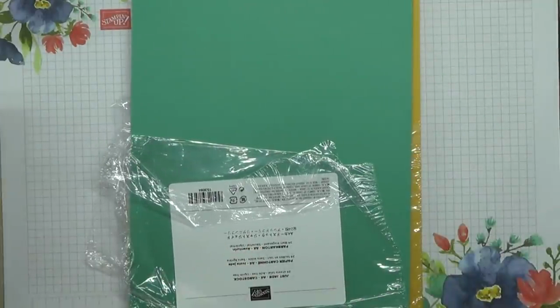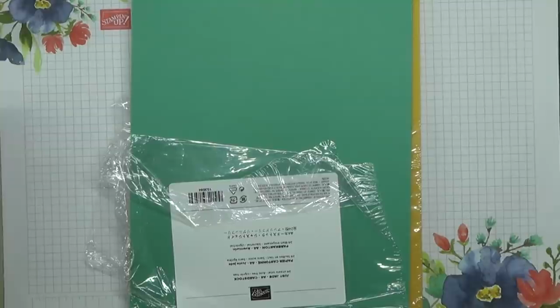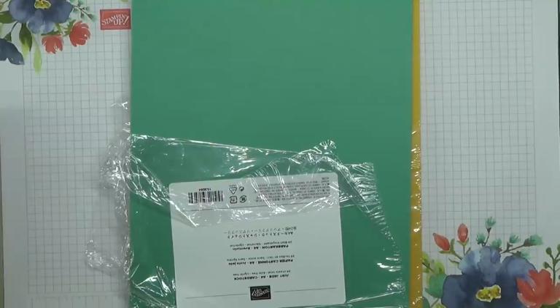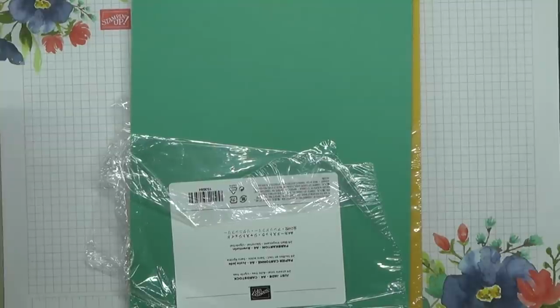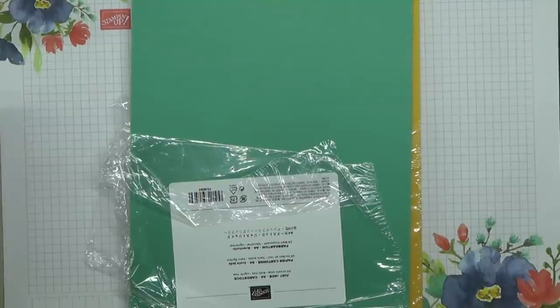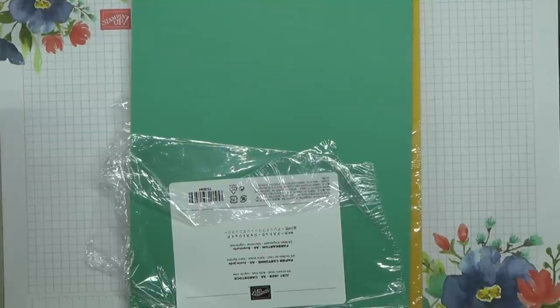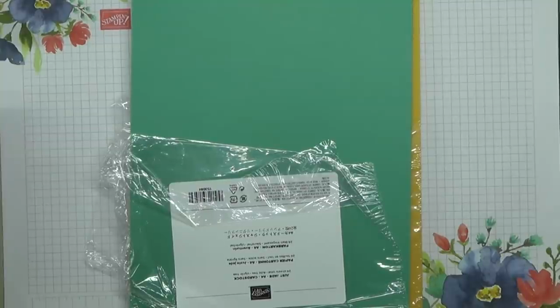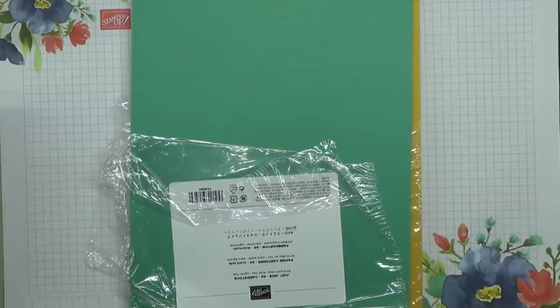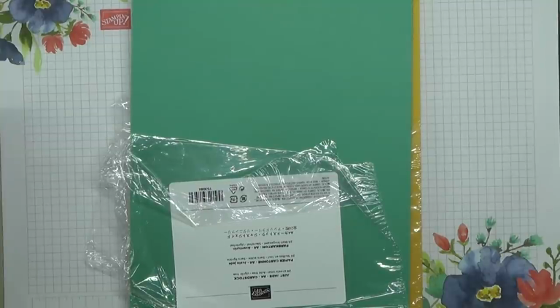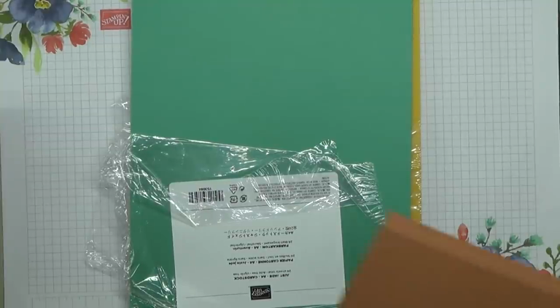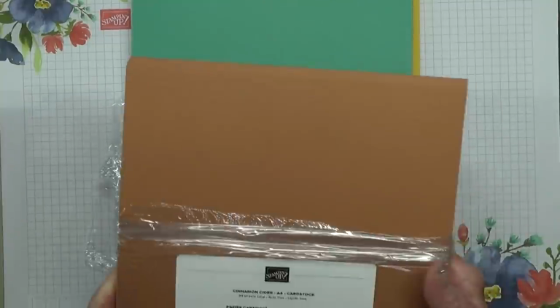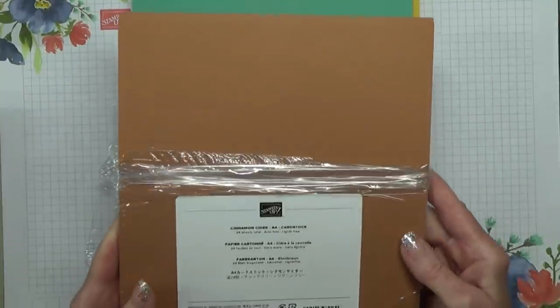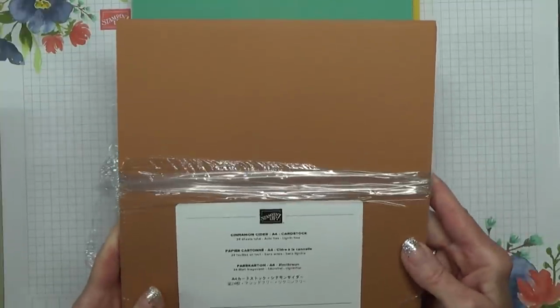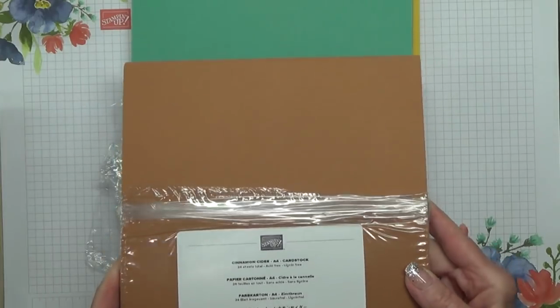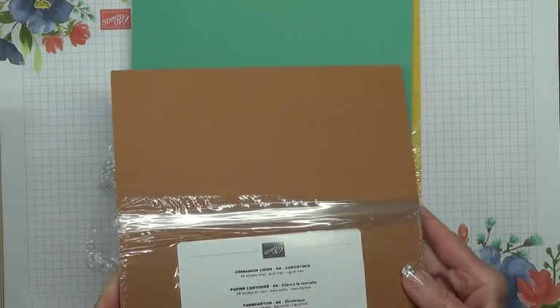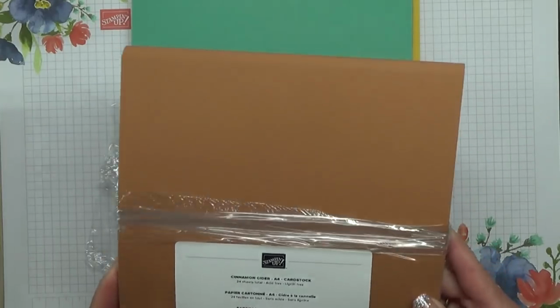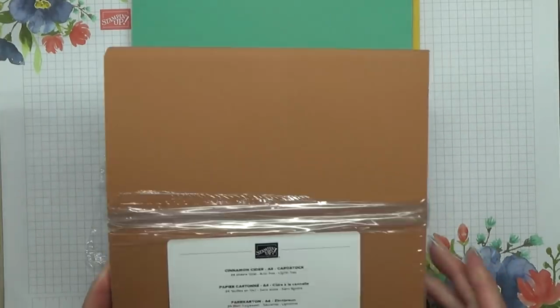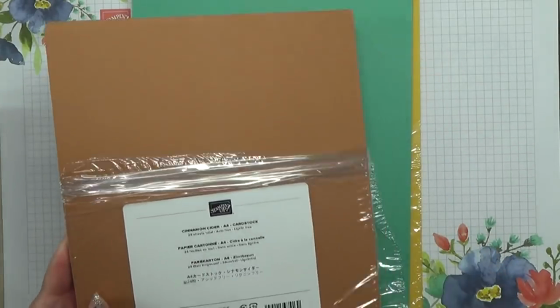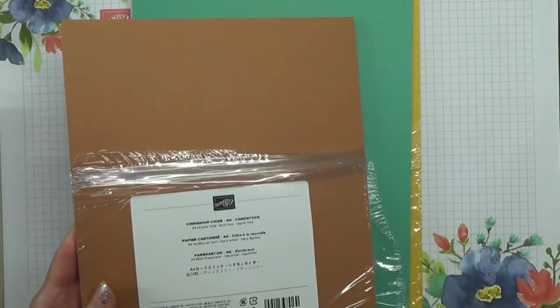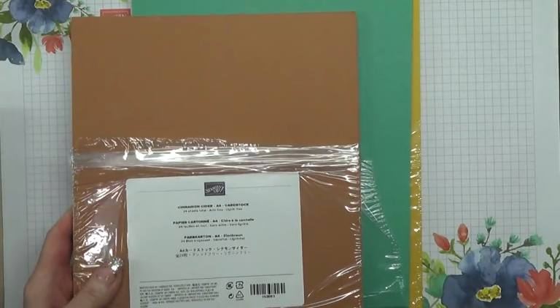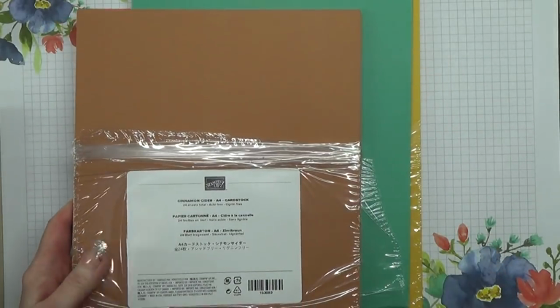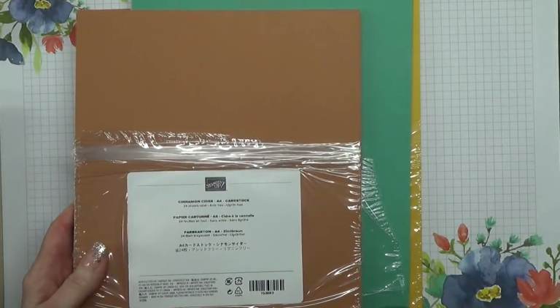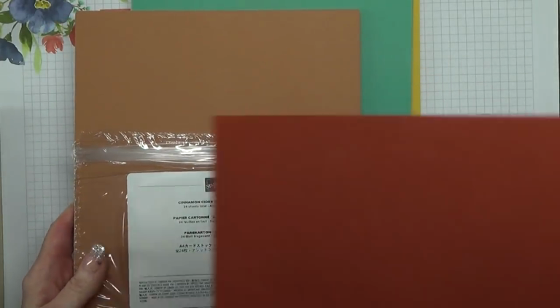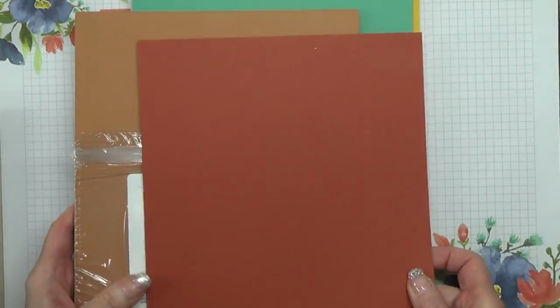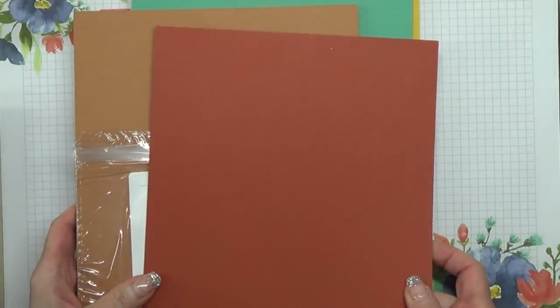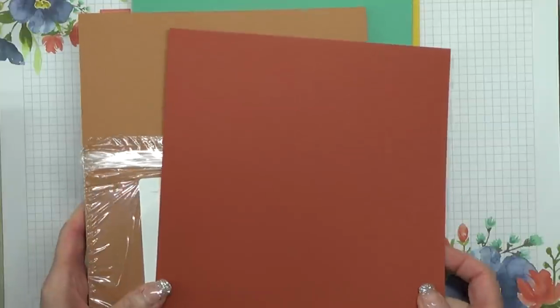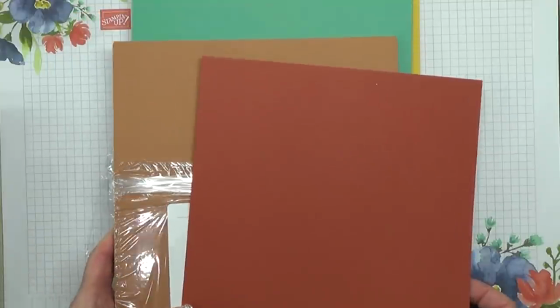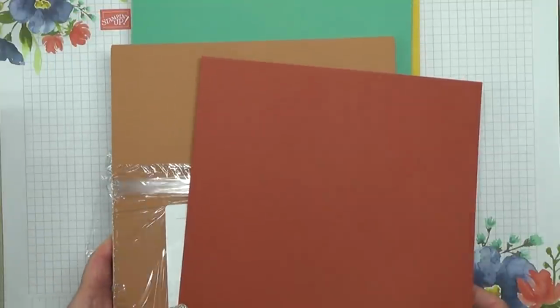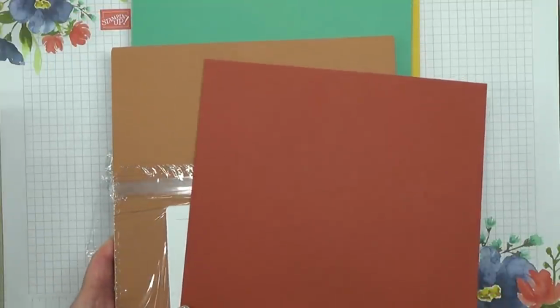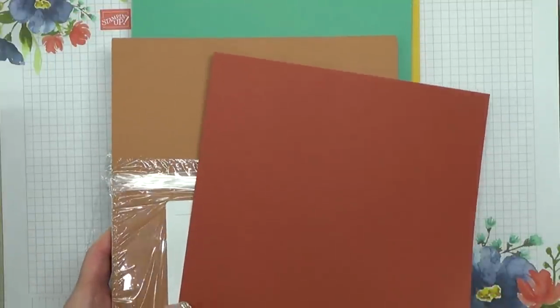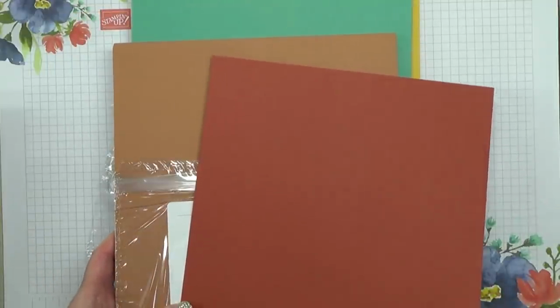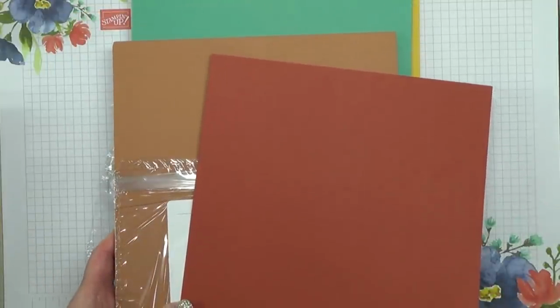Then this one is totally a new colour and this is Cinnamon Cider. We don't have anything that's like that. The nearest I could find would be Cajun Craze, and those two go together really nicely.